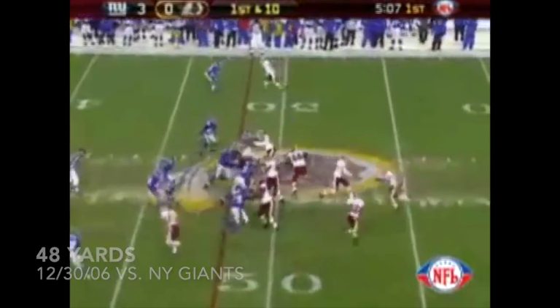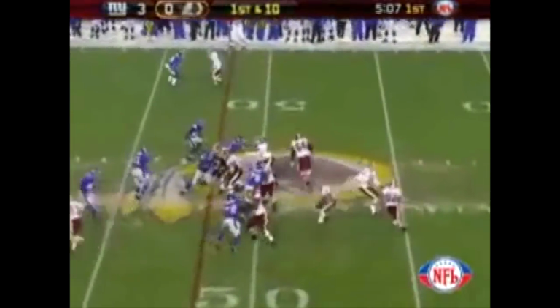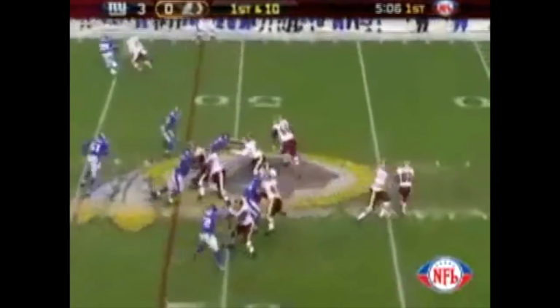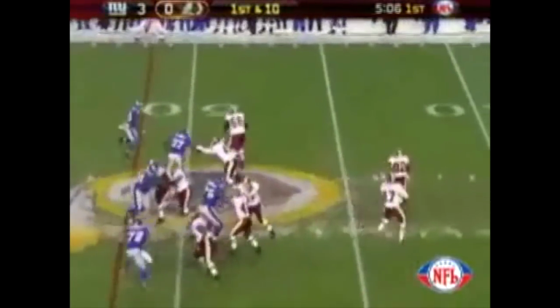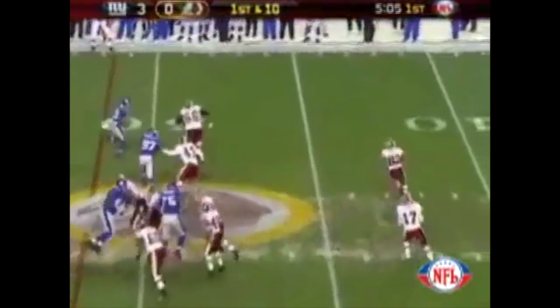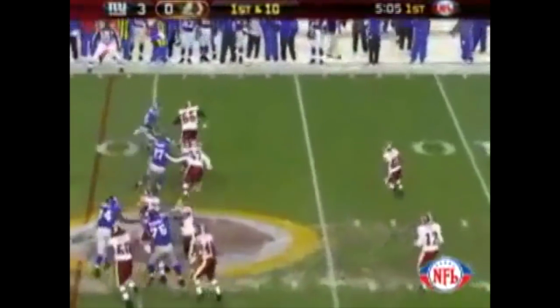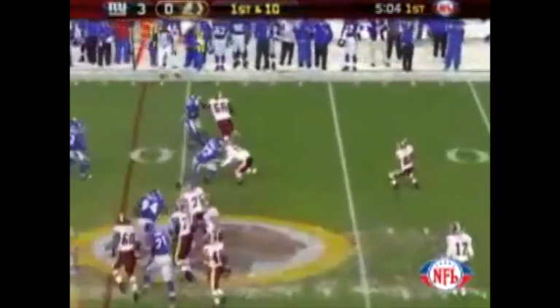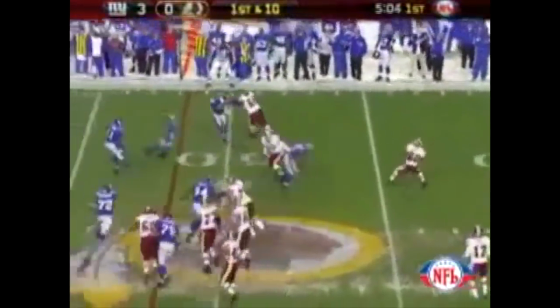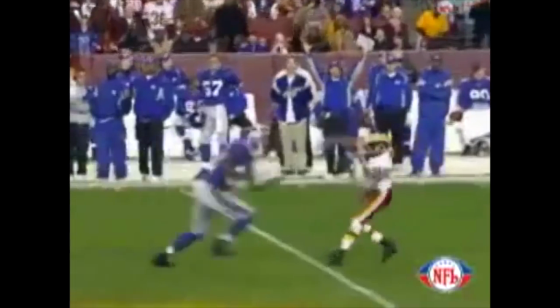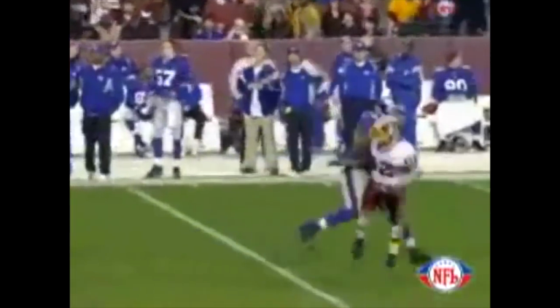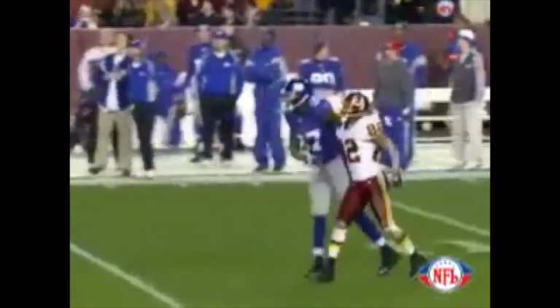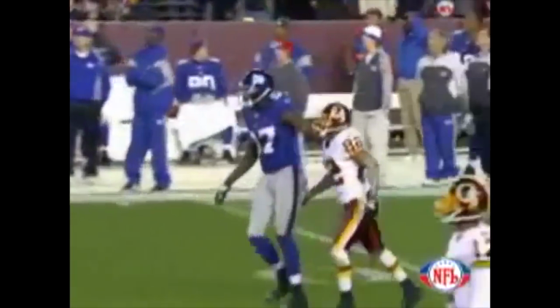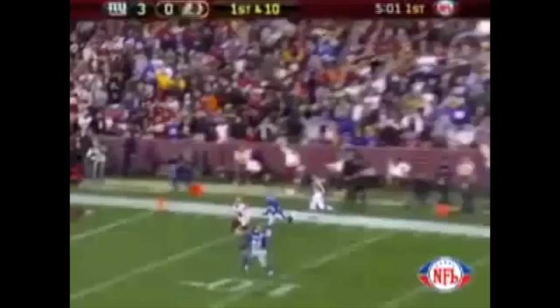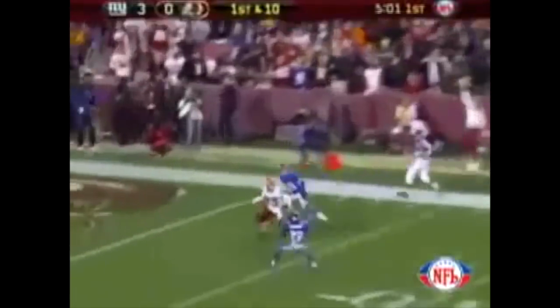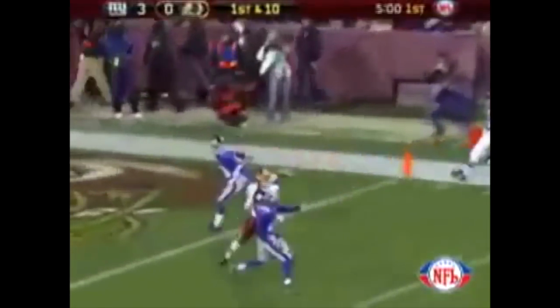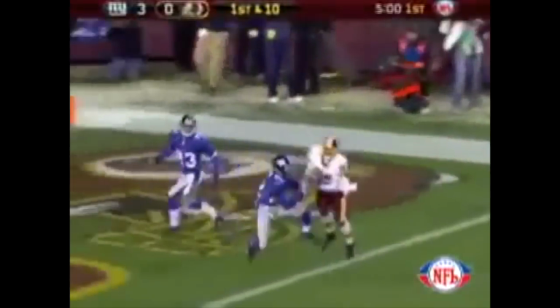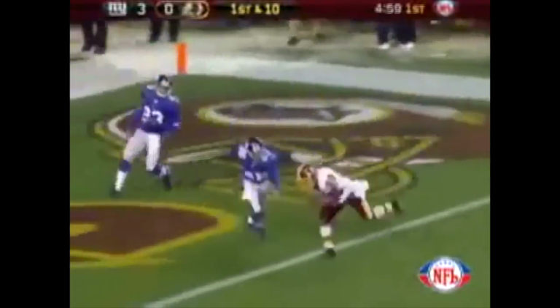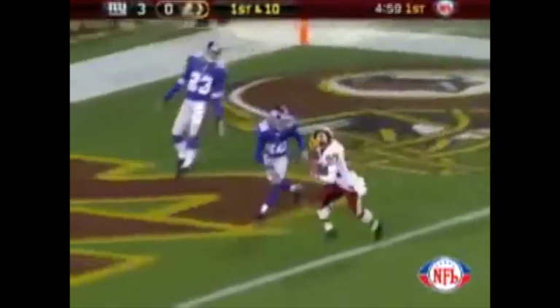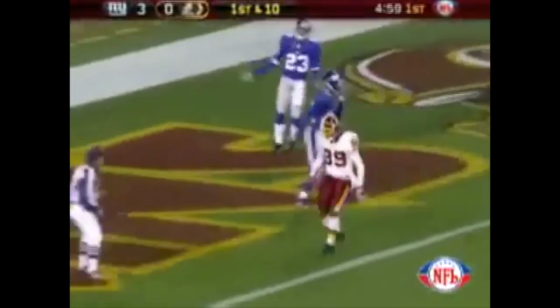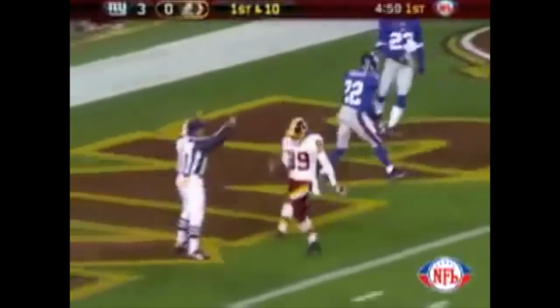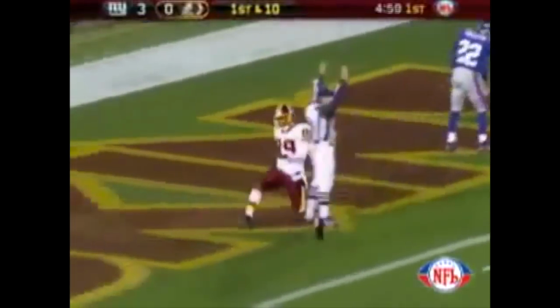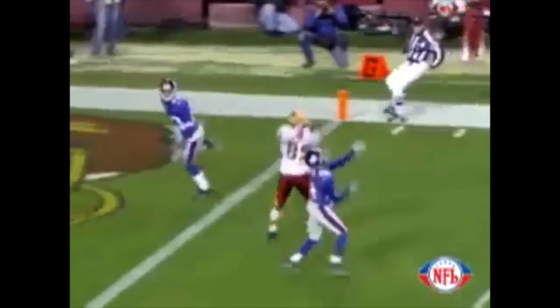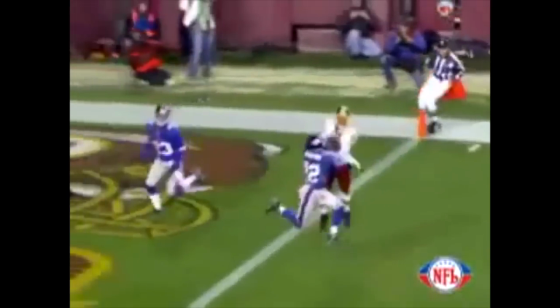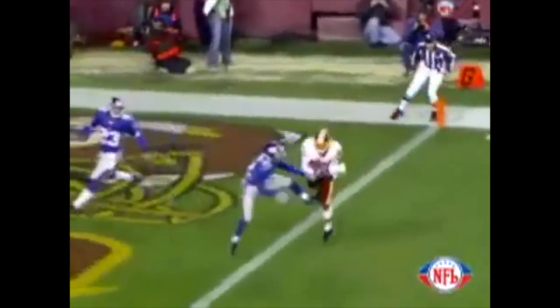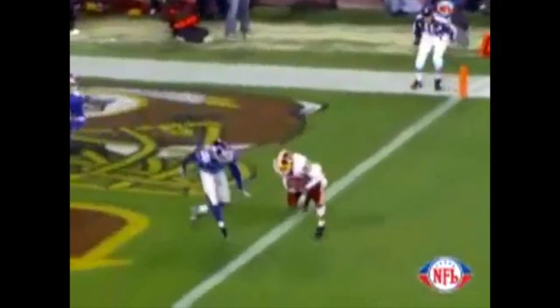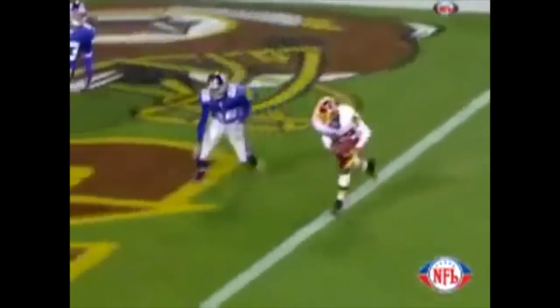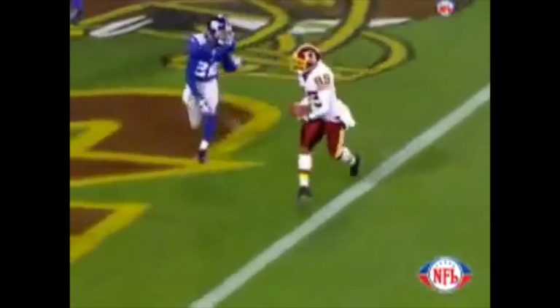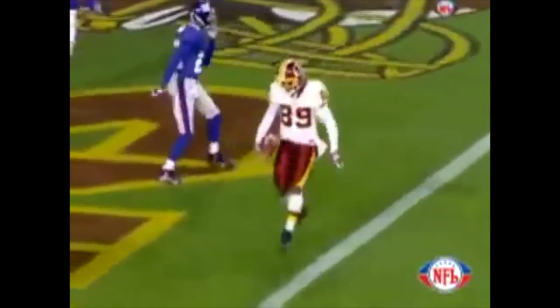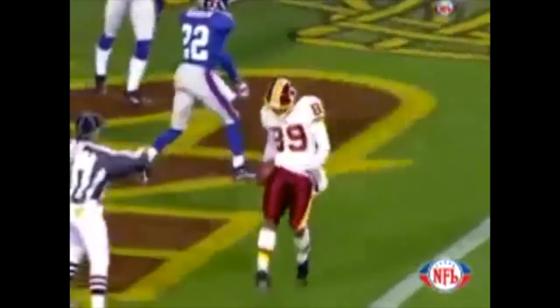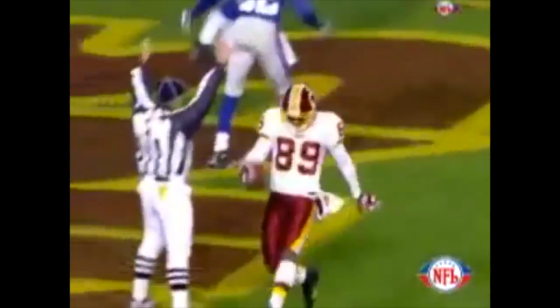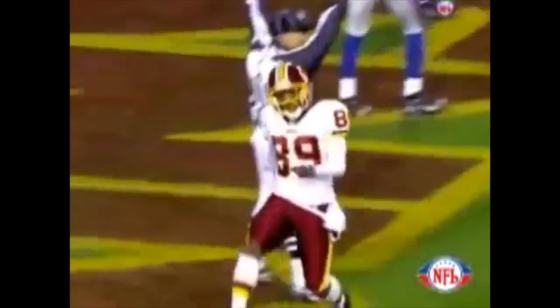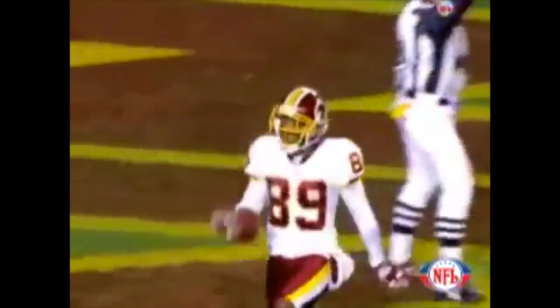It's a reverse to Randall — he wants to throw, looking deep, down the right sideline. Santana's there, up, catches it — it's a touchdown! He came back for the football at the one-yard line and Santana scores. He beat two guys.